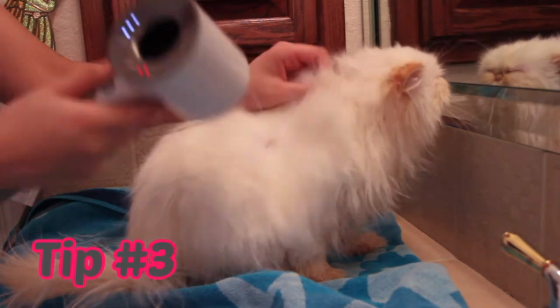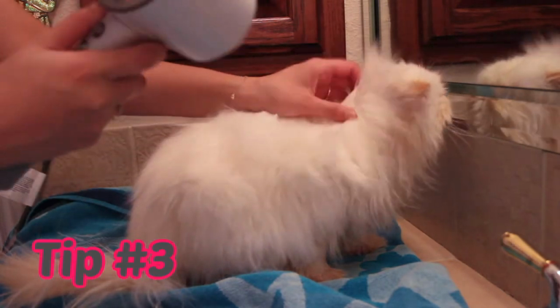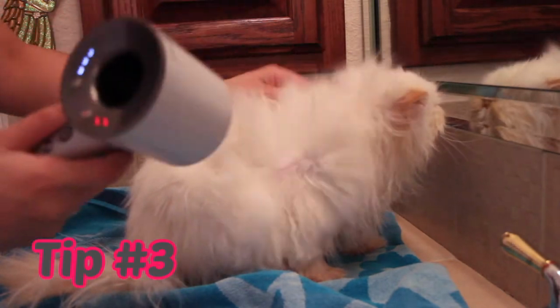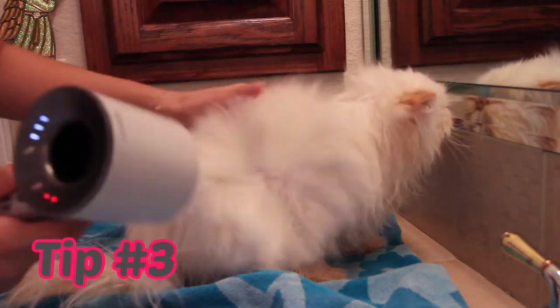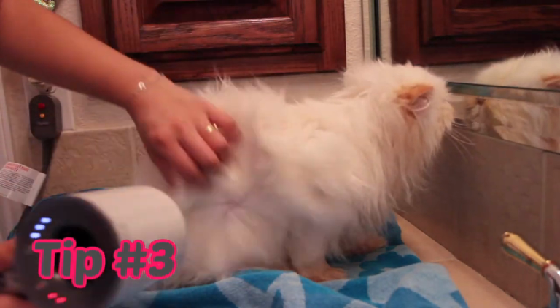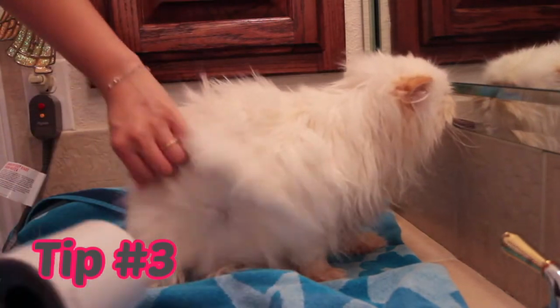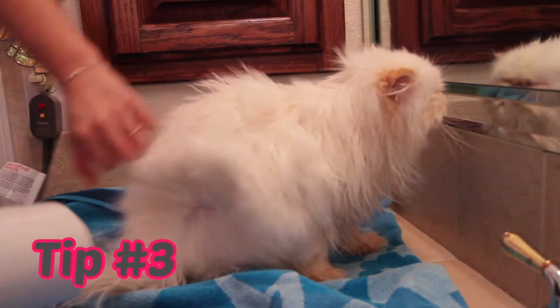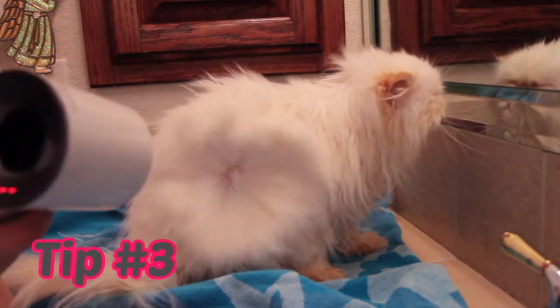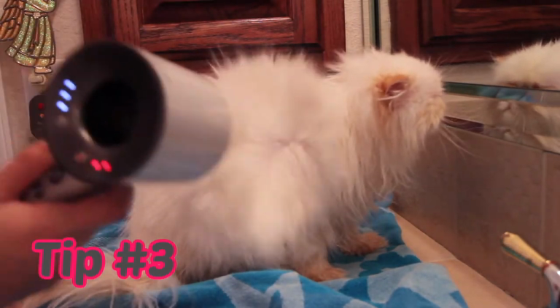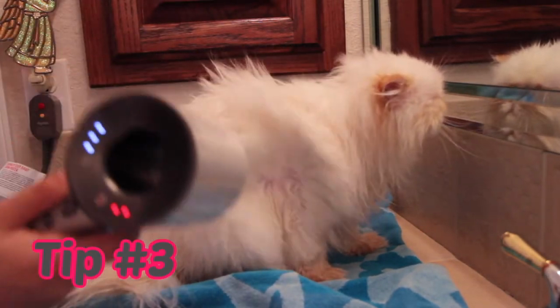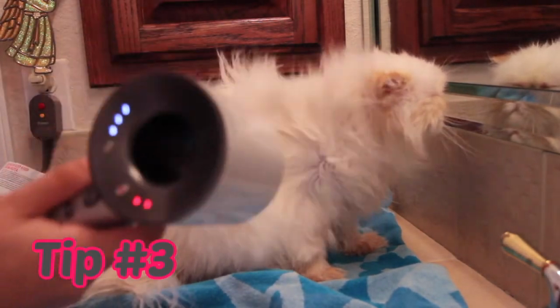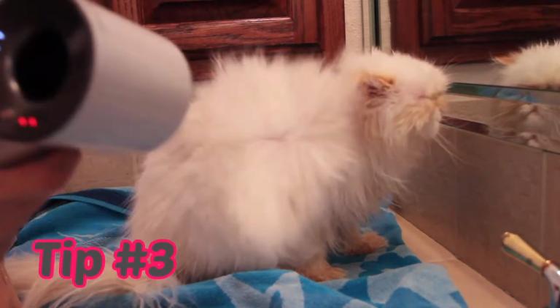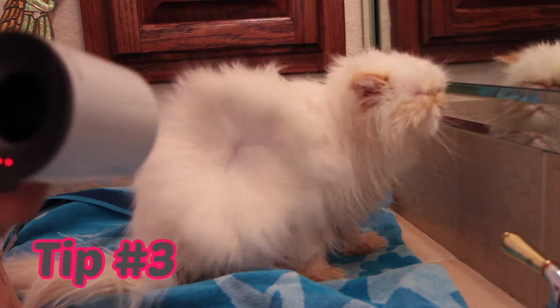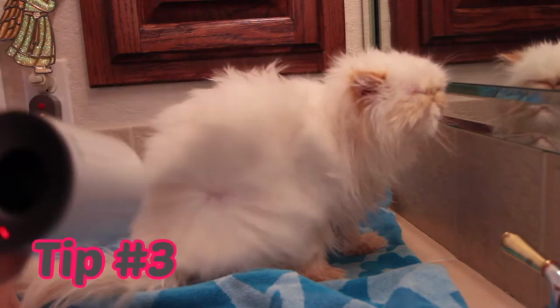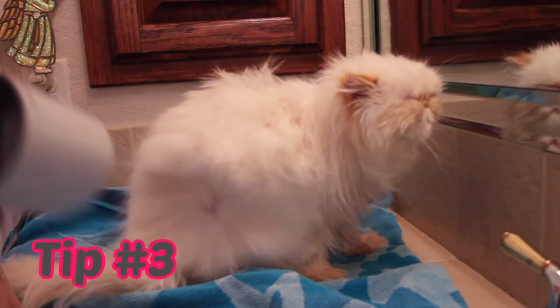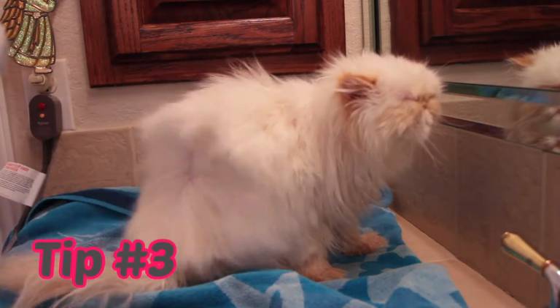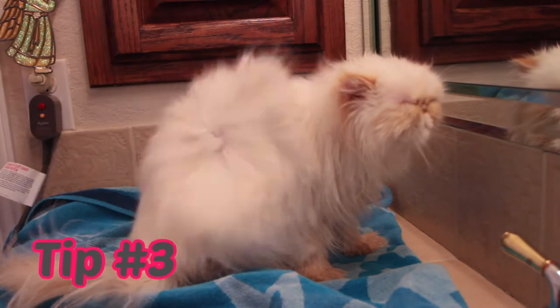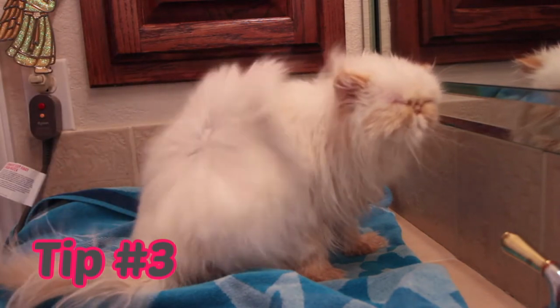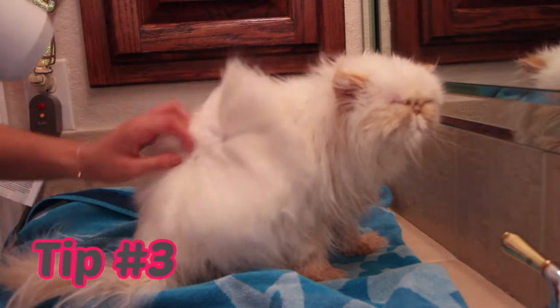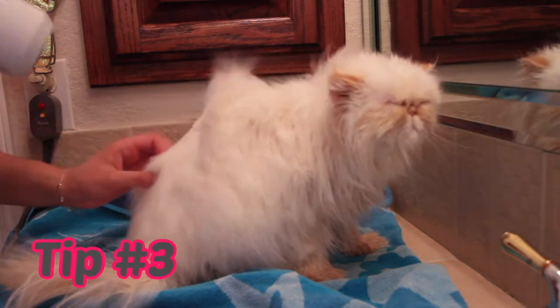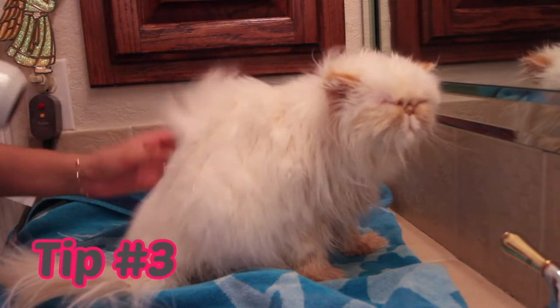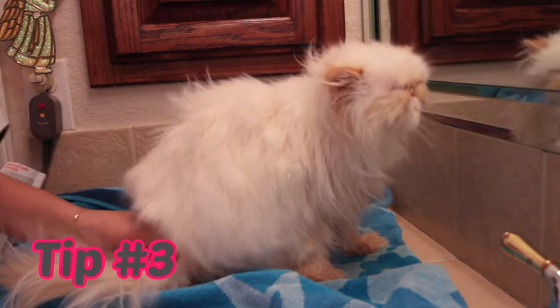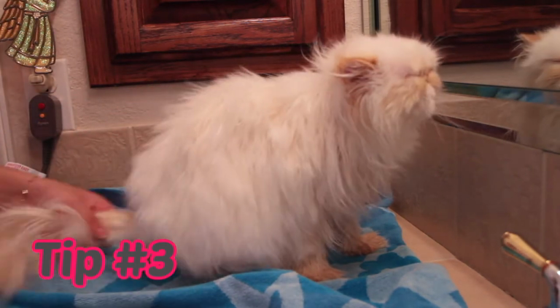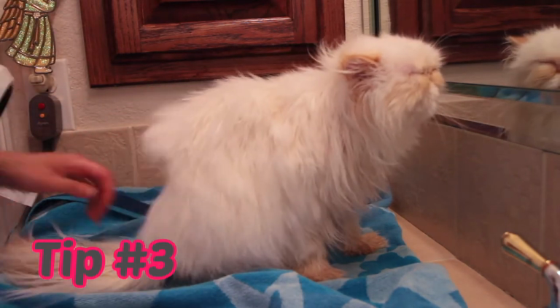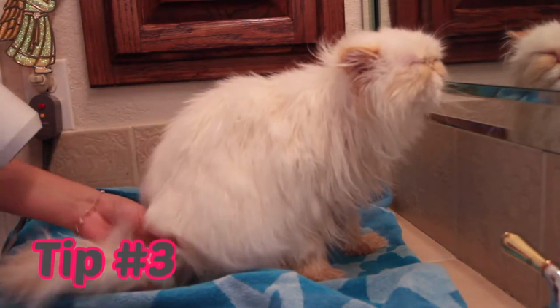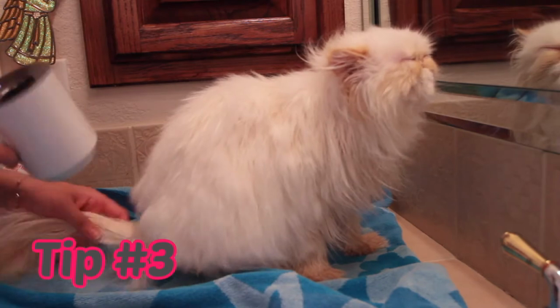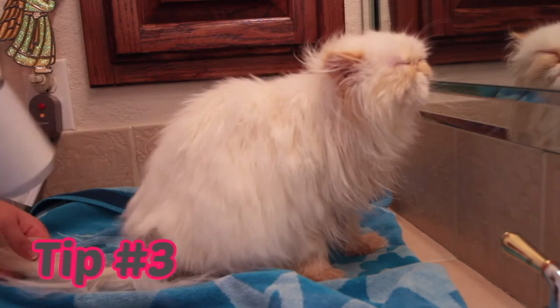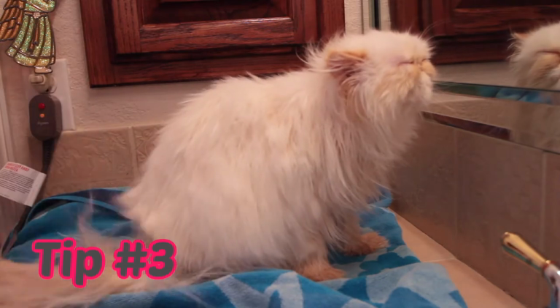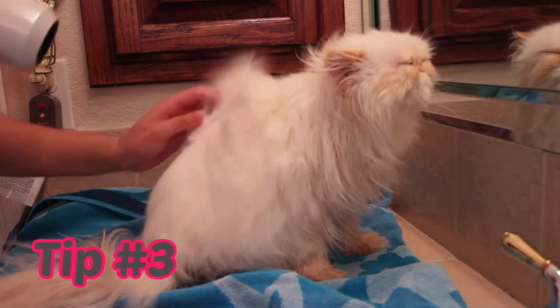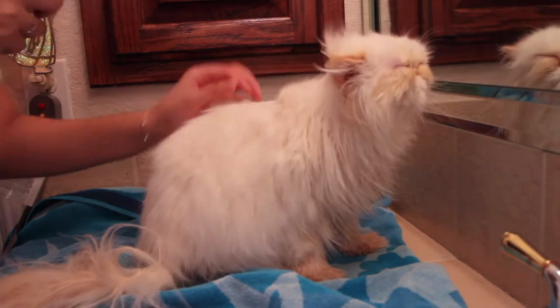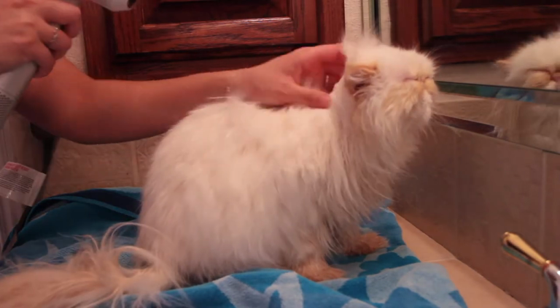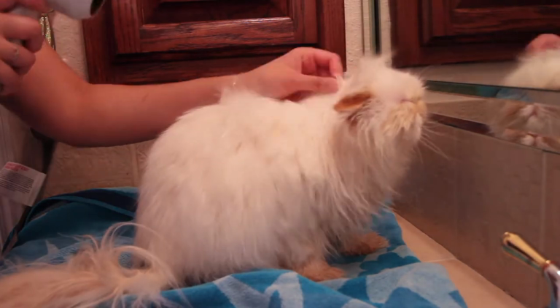For tip number three, as most people already know, remember to blow dry the hair against the direction of hair growth. This ensures that the hair dries at a faster rate while also promoting coat volume.